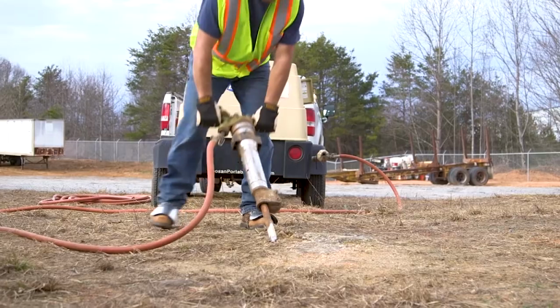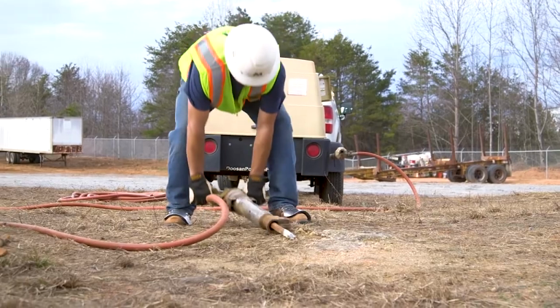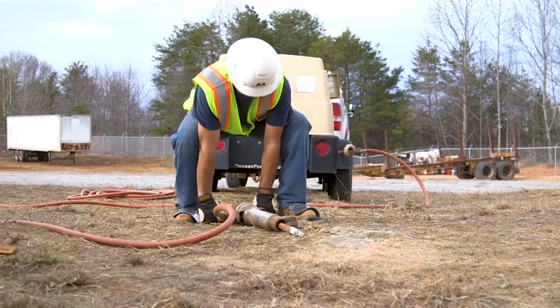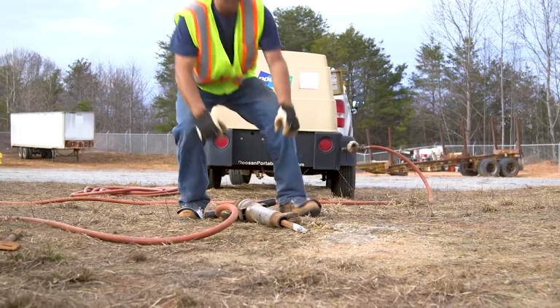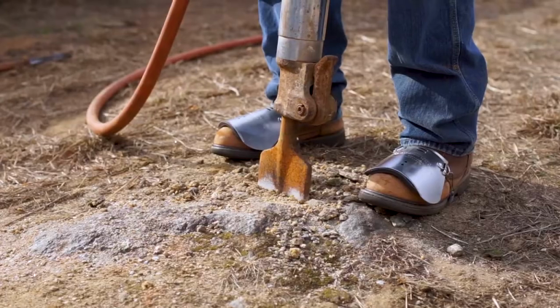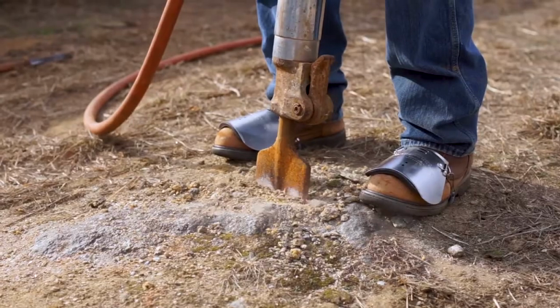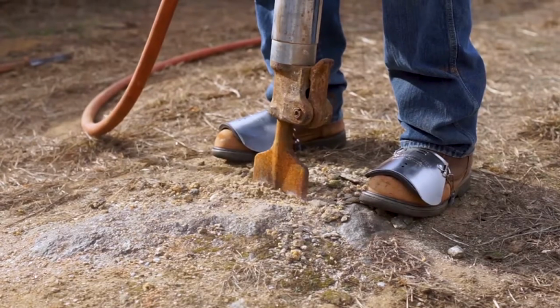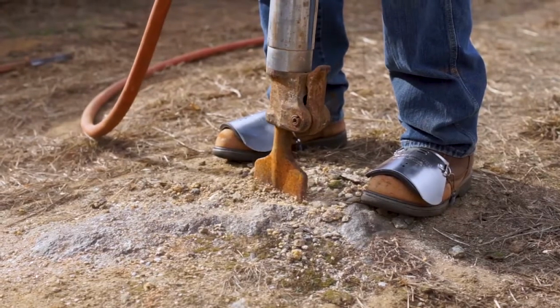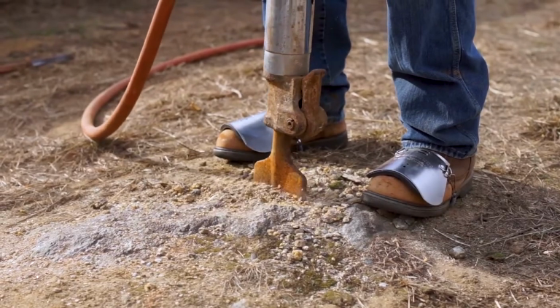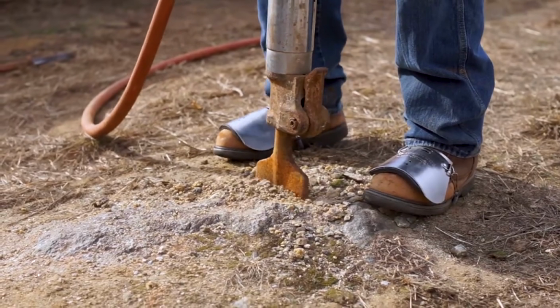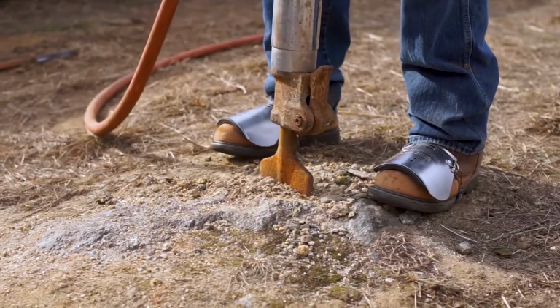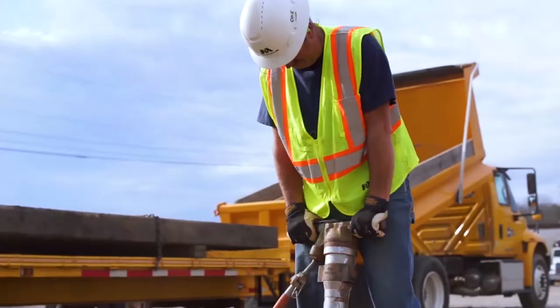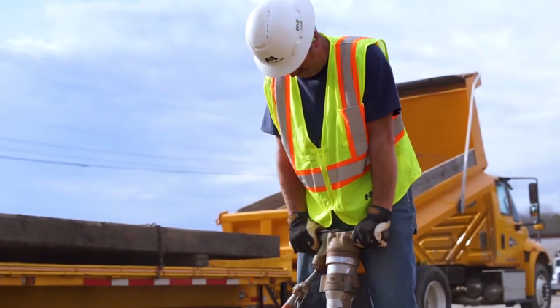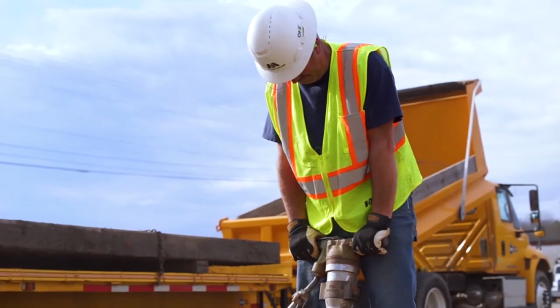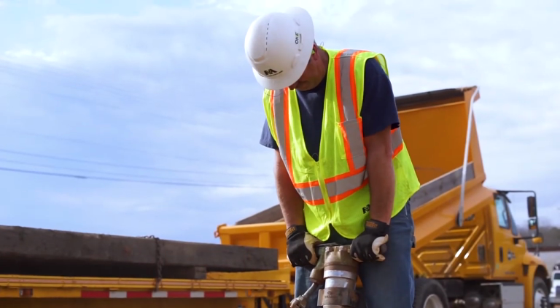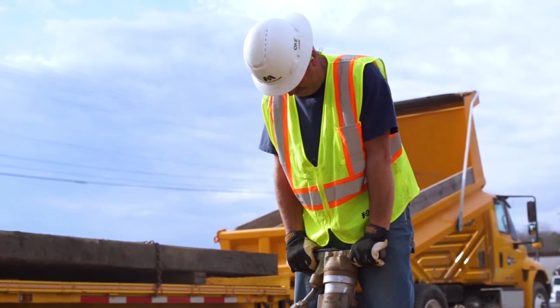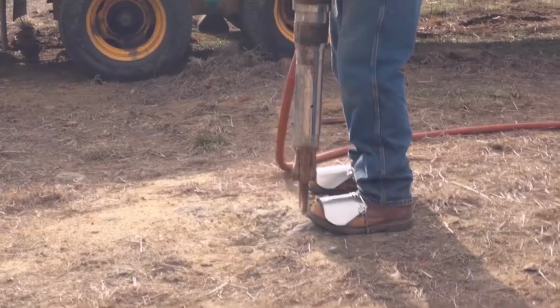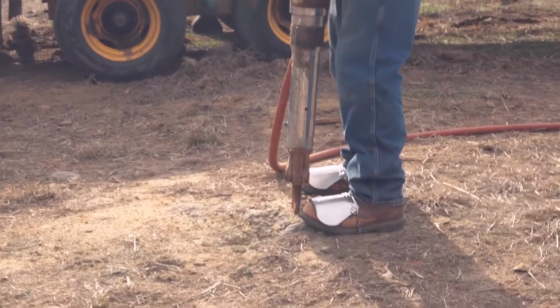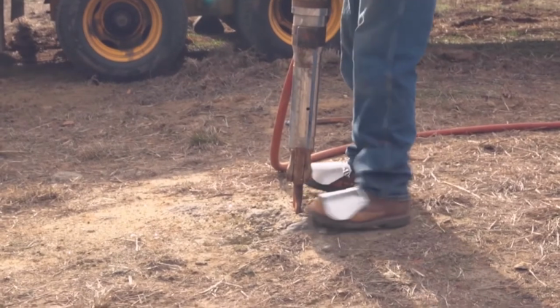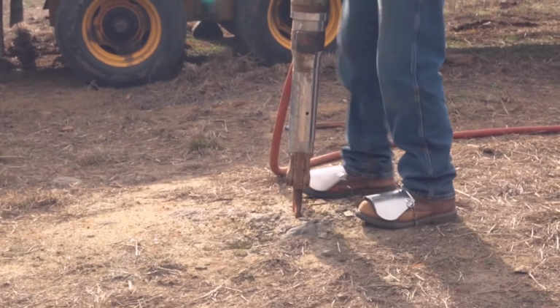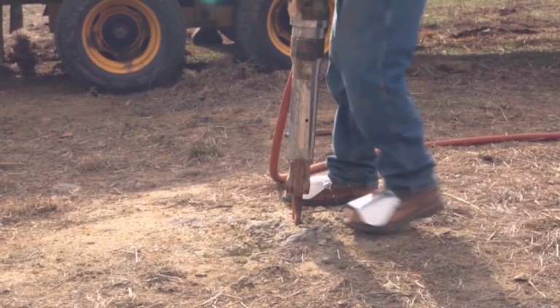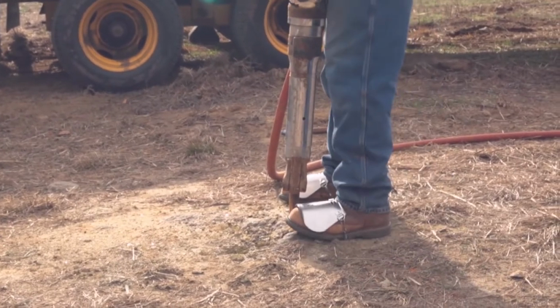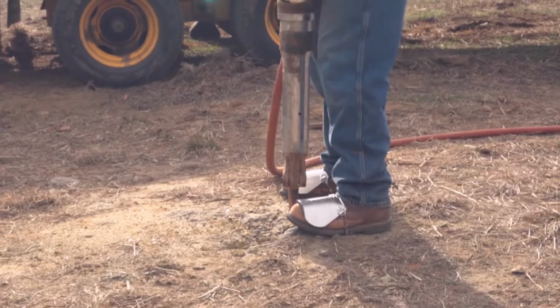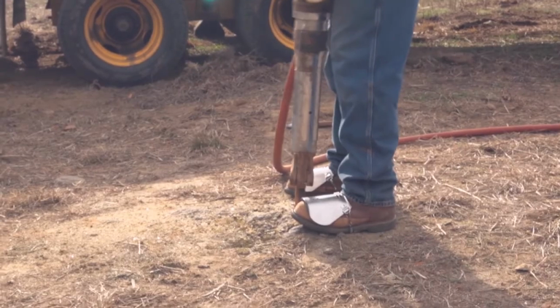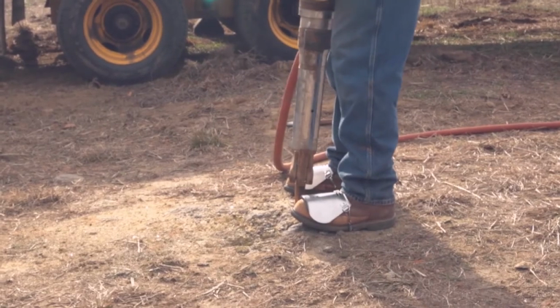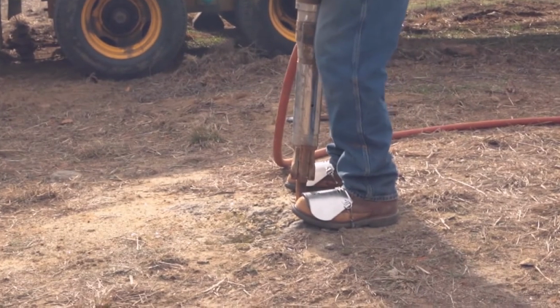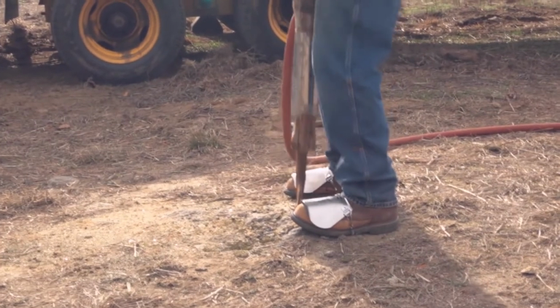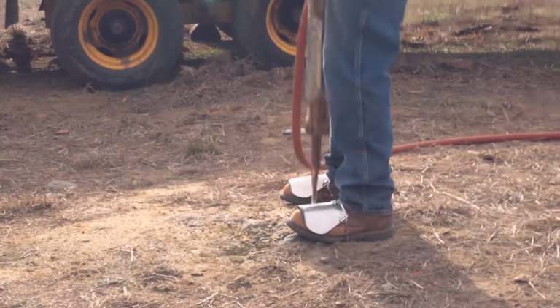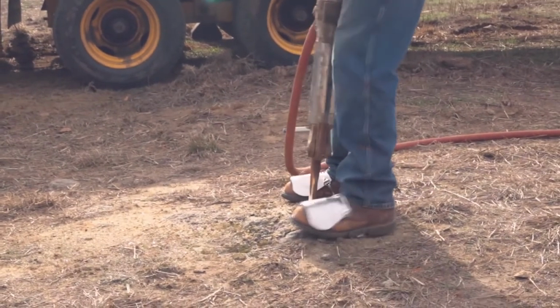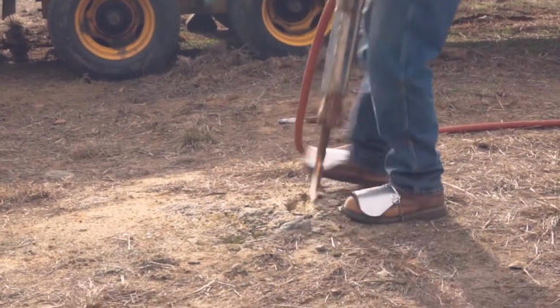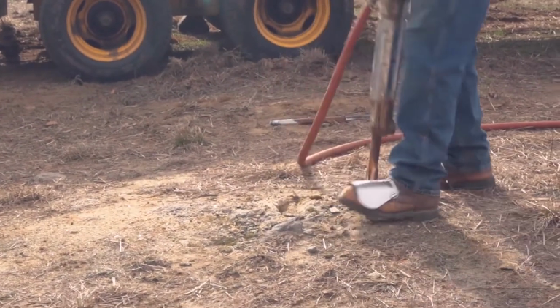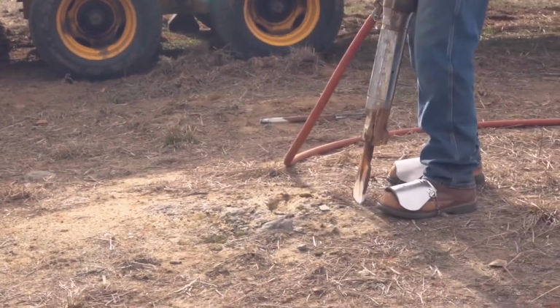No matter which technique you use, your feet should be planted shoulder width apart and your body square. In the event a bit gets stuck, don't force it out. Attempt to loosen it by gently rocking the jackhammer side to side or squeezing the trigger a couple of times, but use caution.